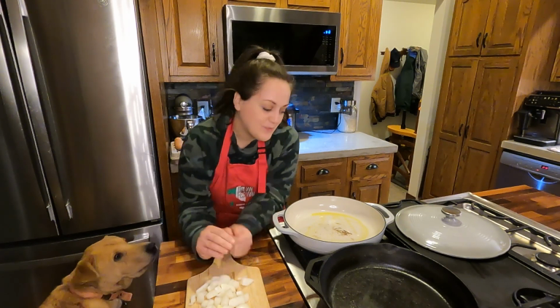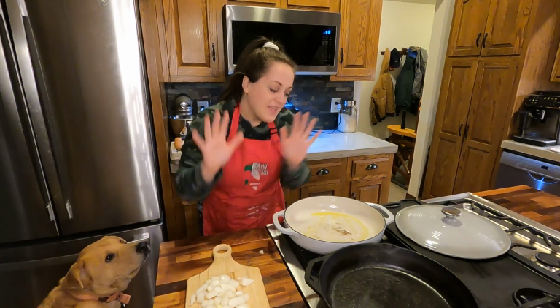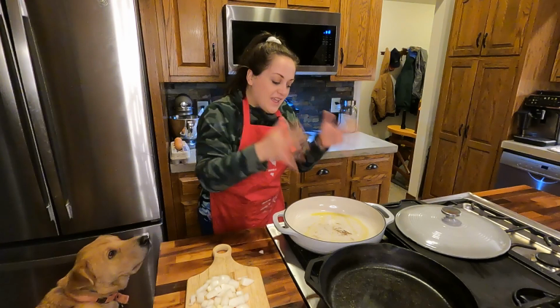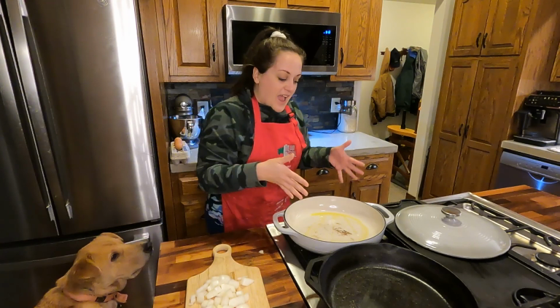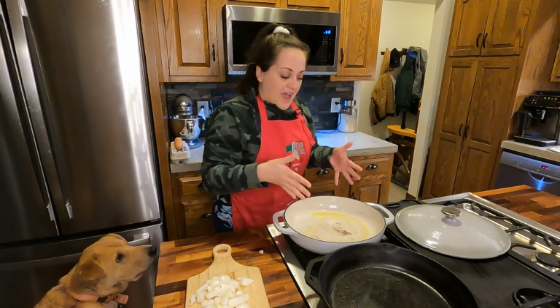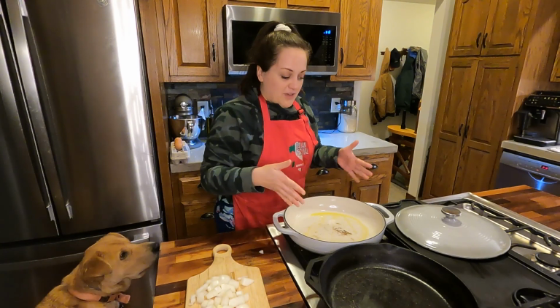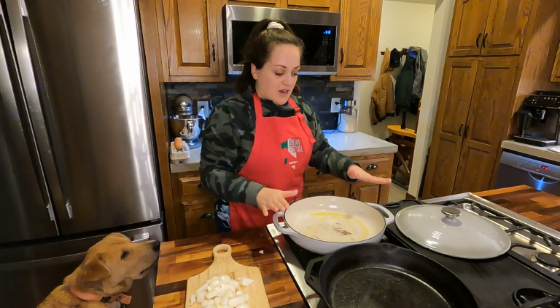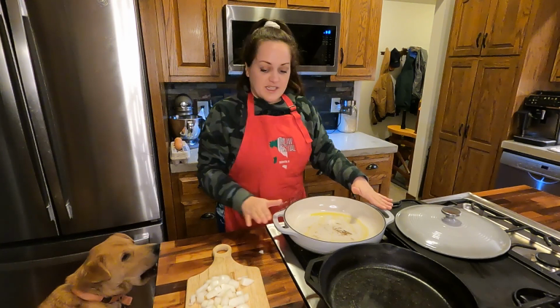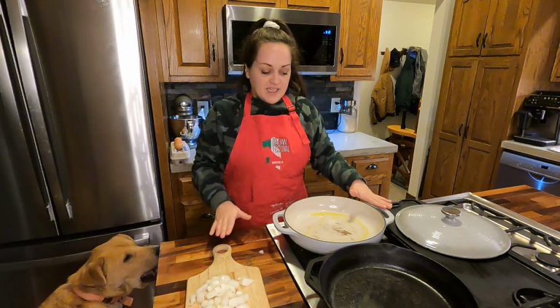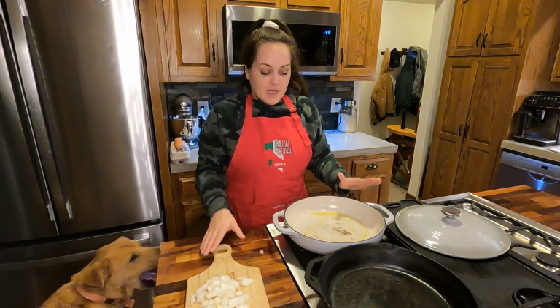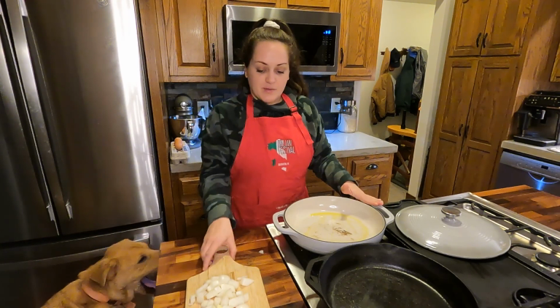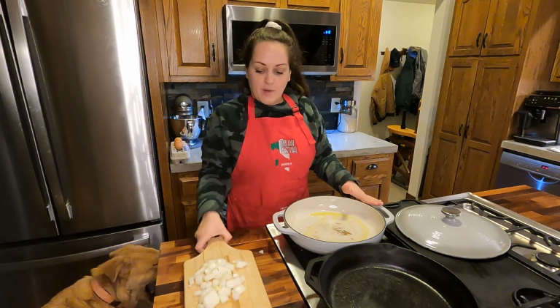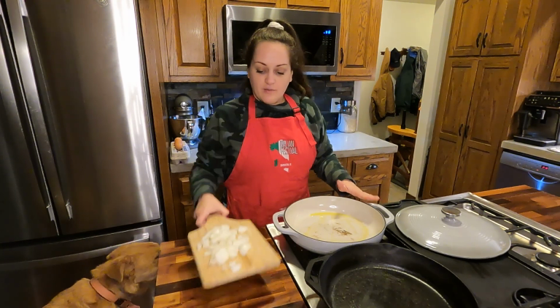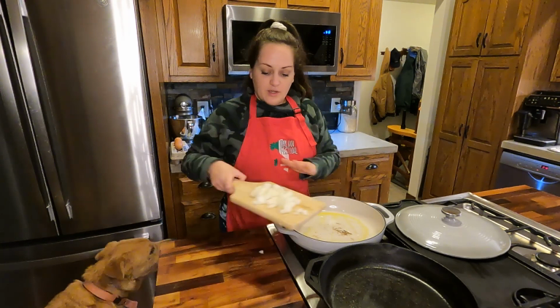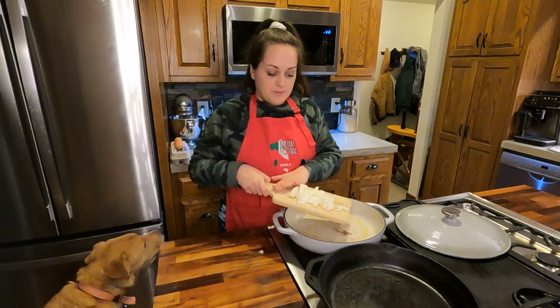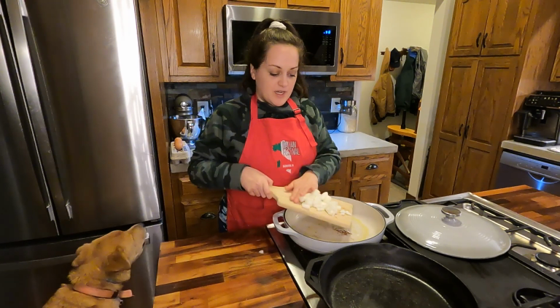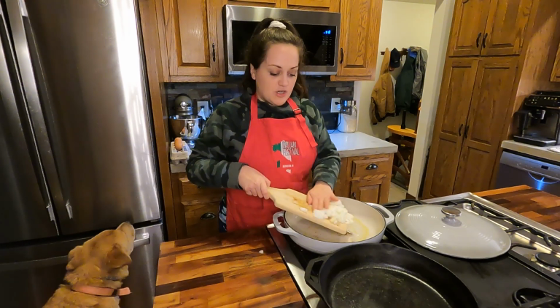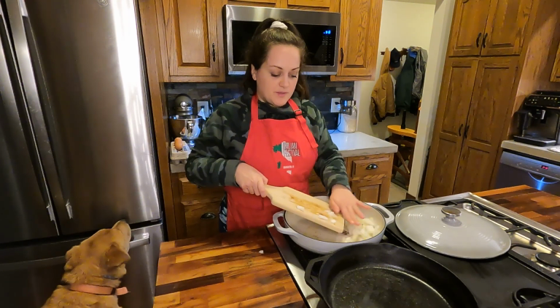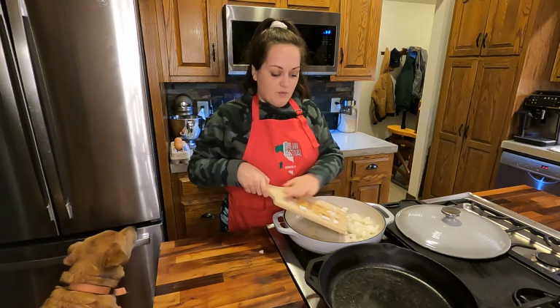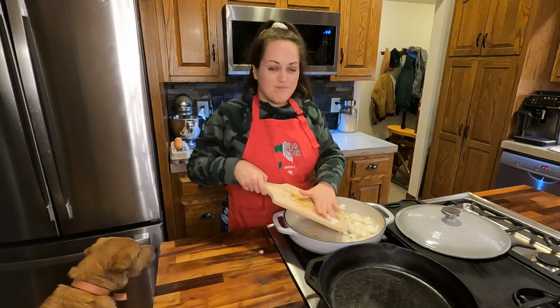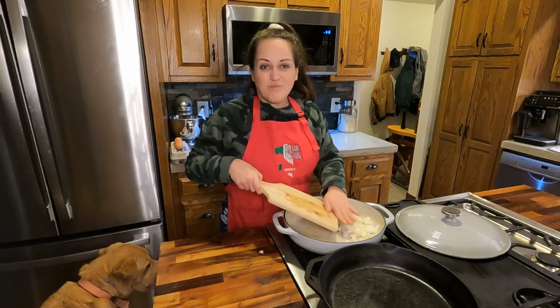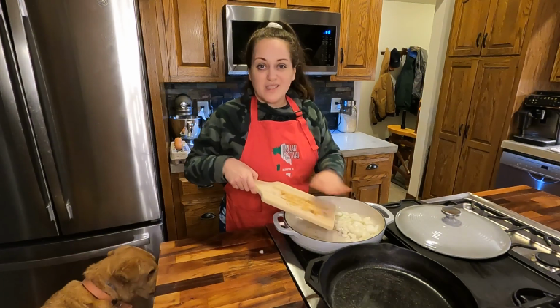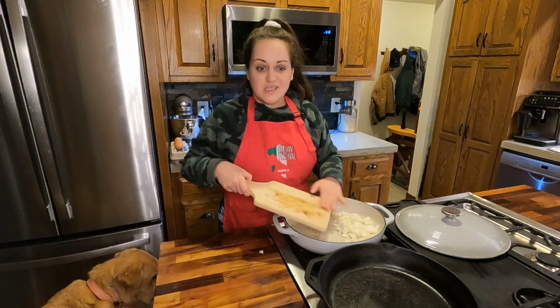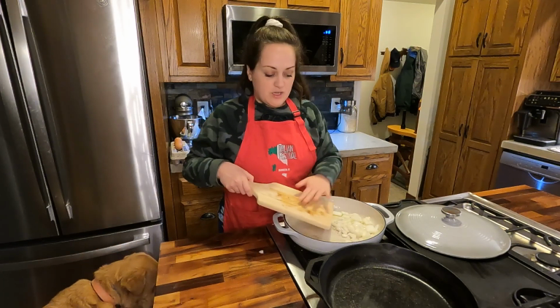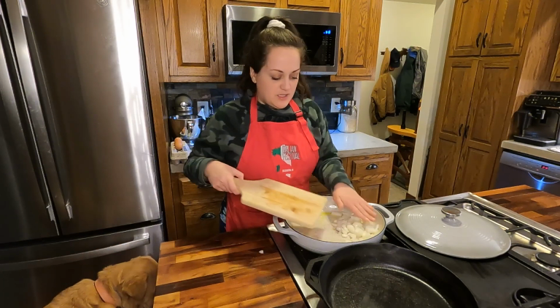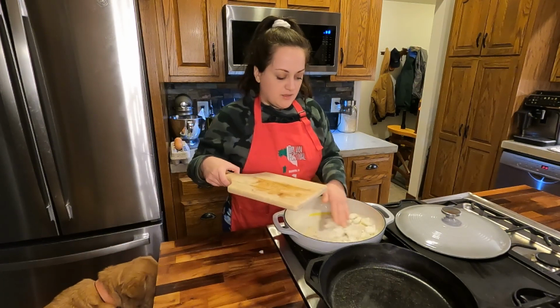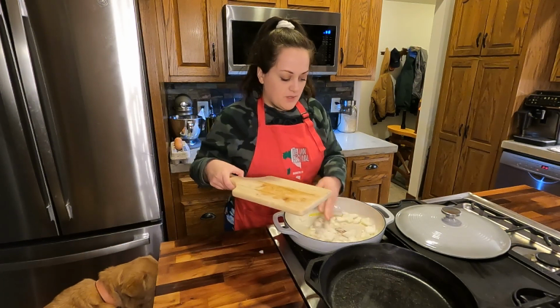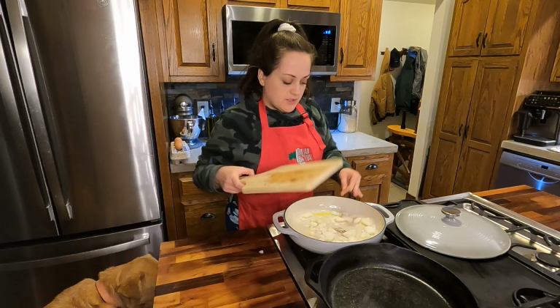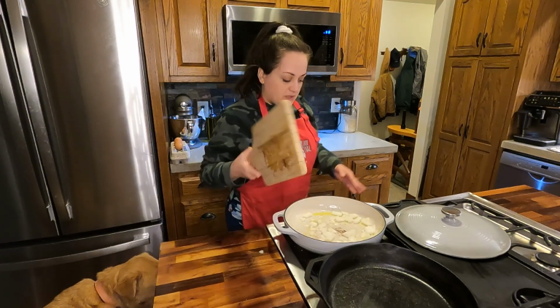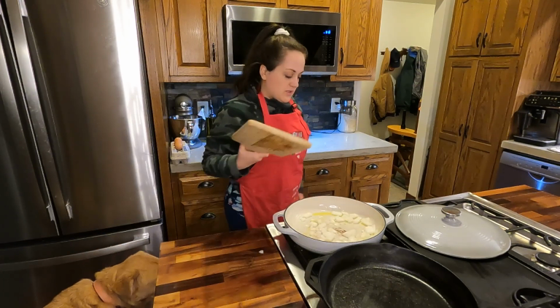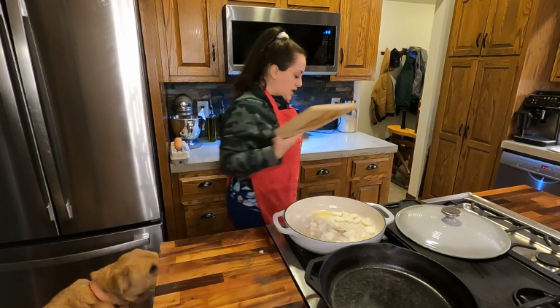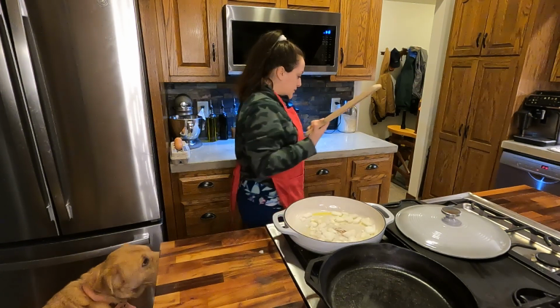I have our skillet heating up here with some olive oil and I chopped up one relatively small onion, so we'll get those sautéing.